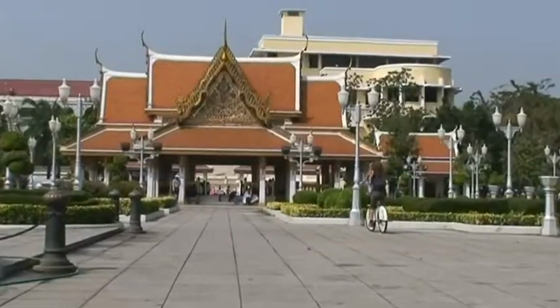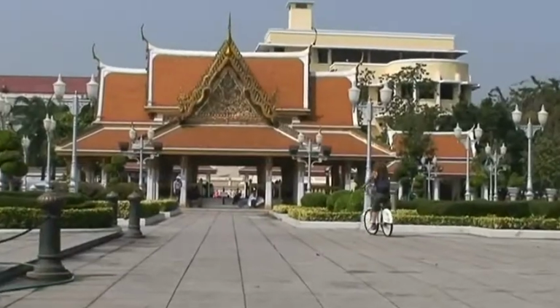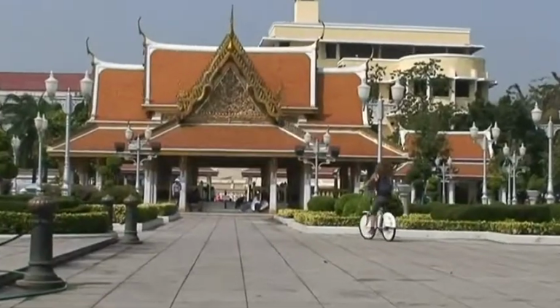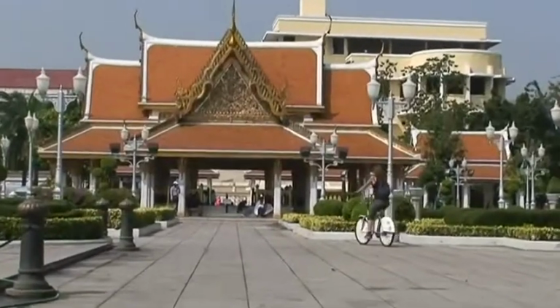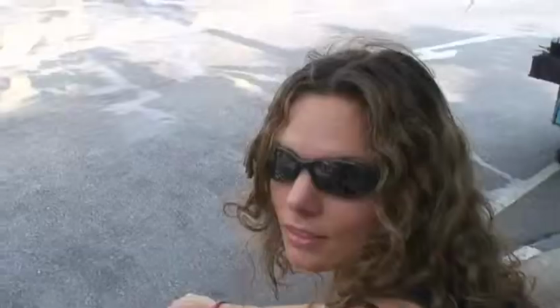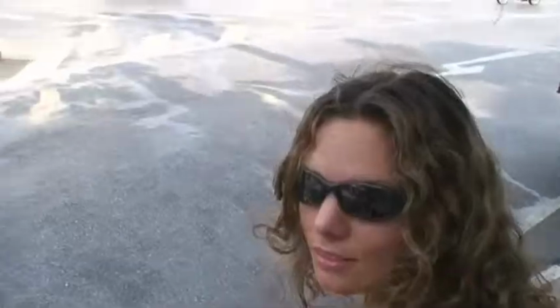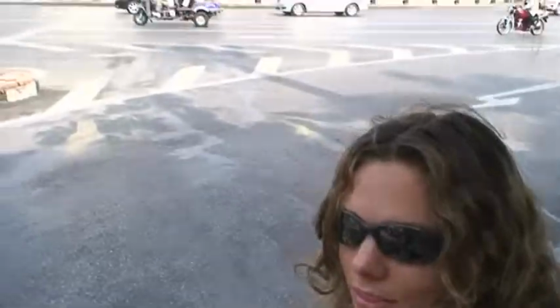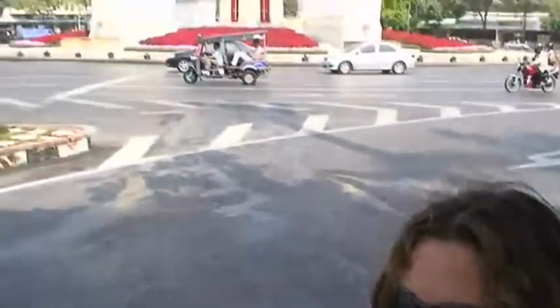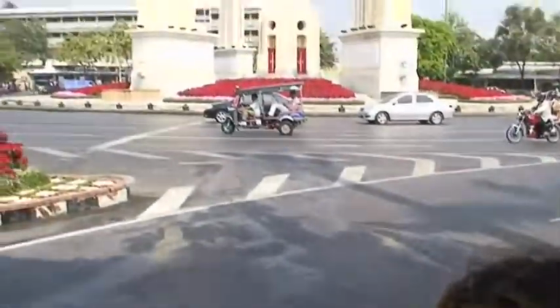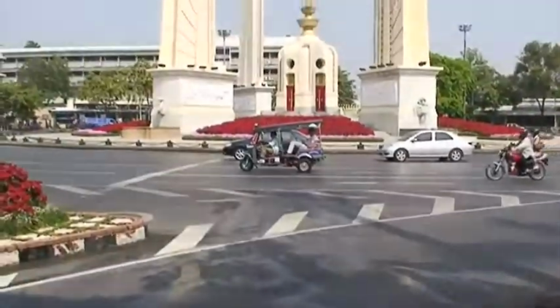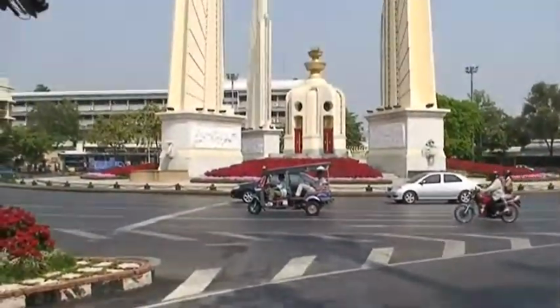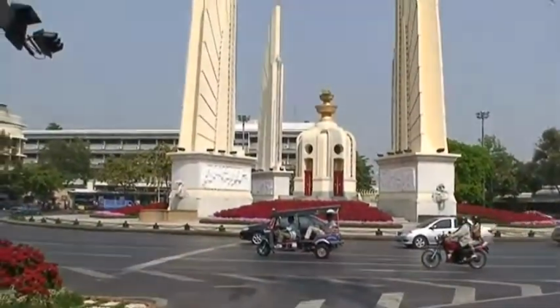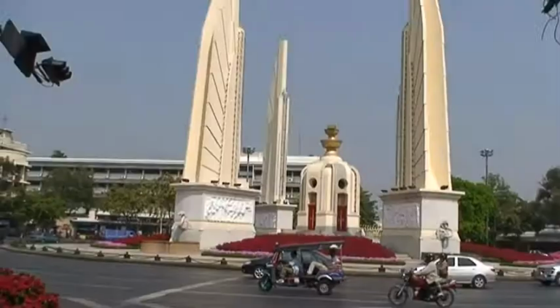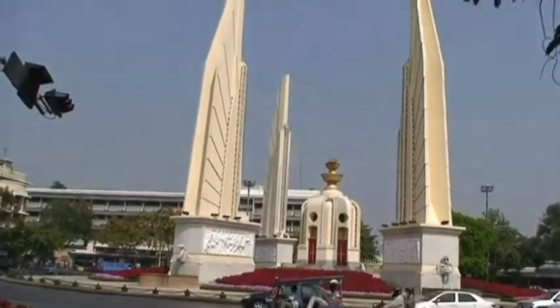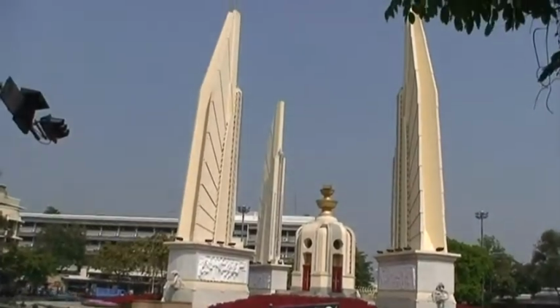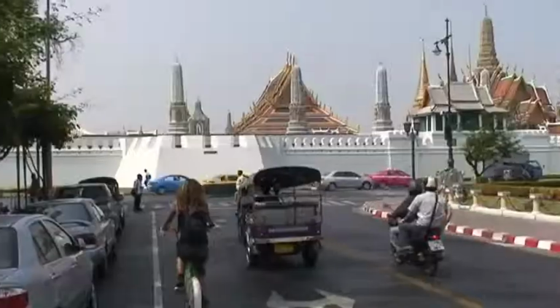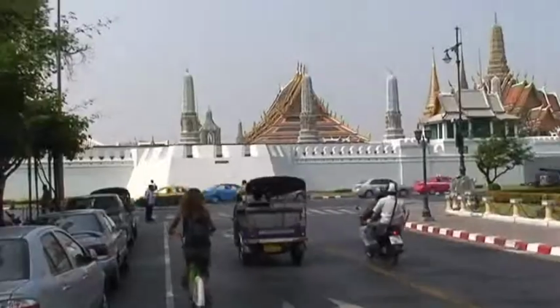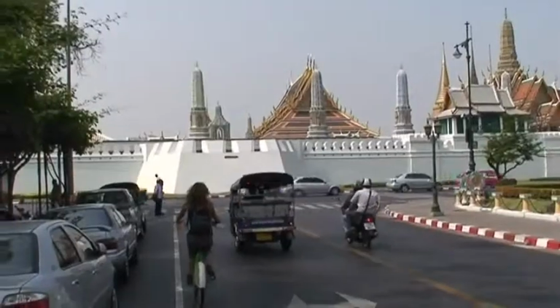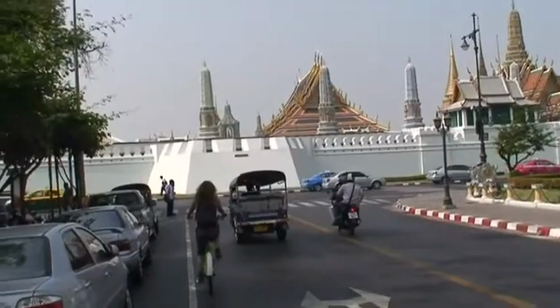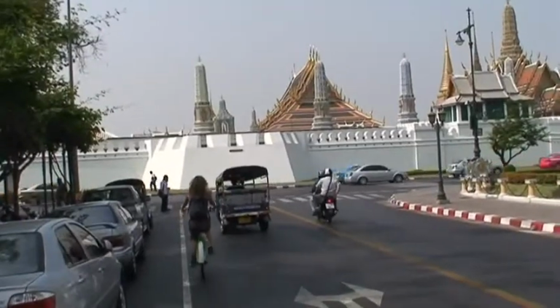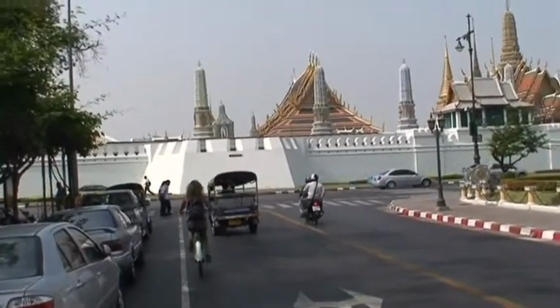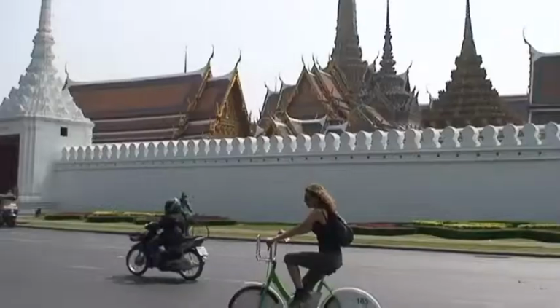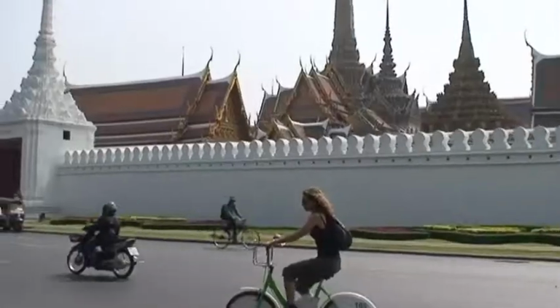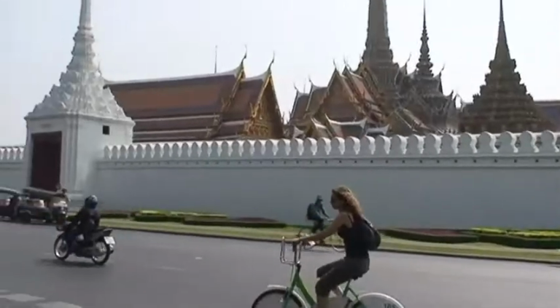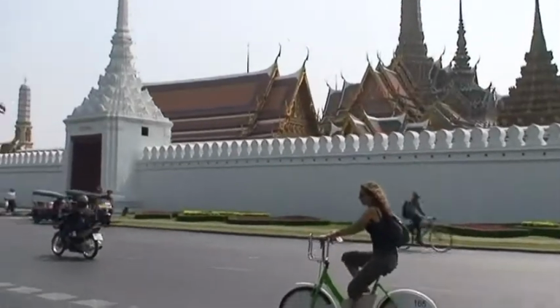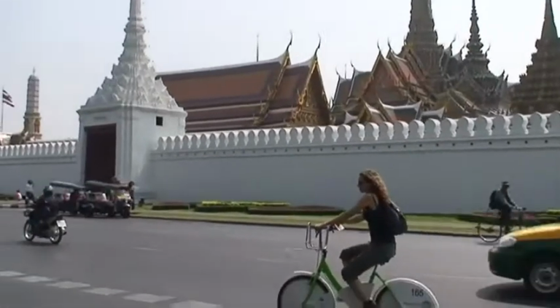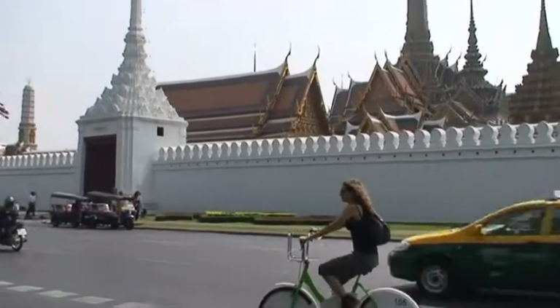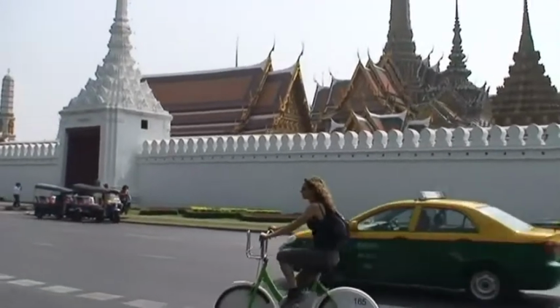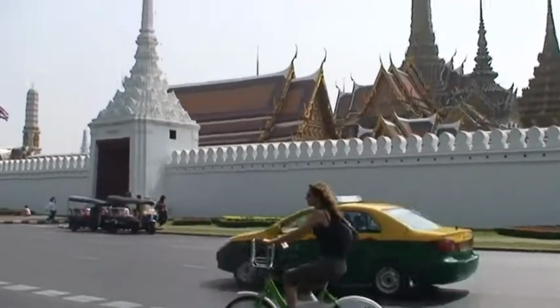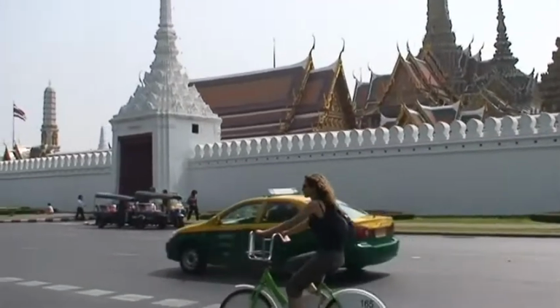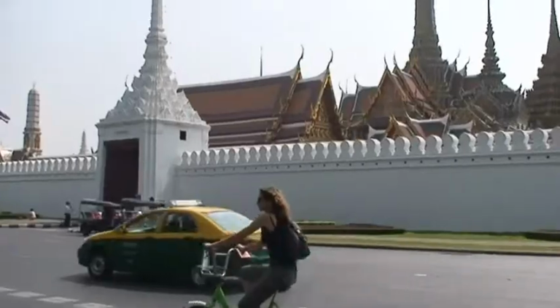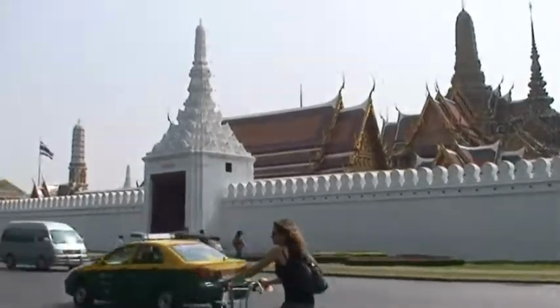Another temple. We passed the Democracy Monument — yes, Thailand is a democracy. The Royal Palace Complex. We then came alongside Wat Phu, the Royal Monastery.